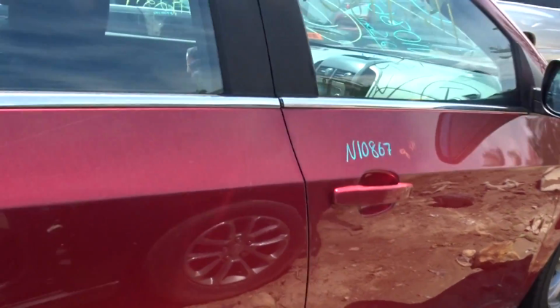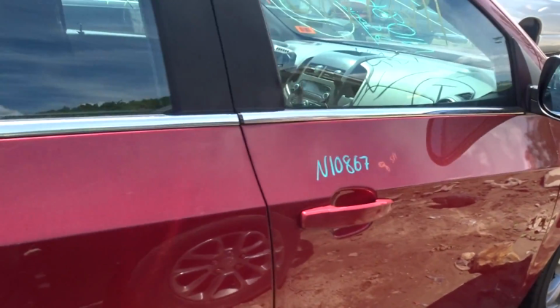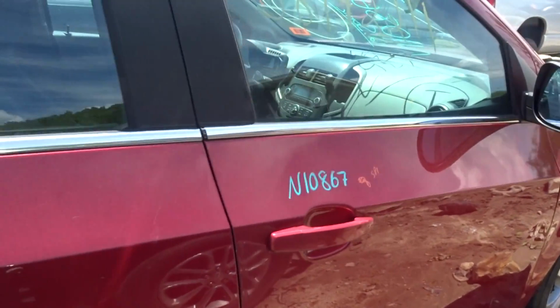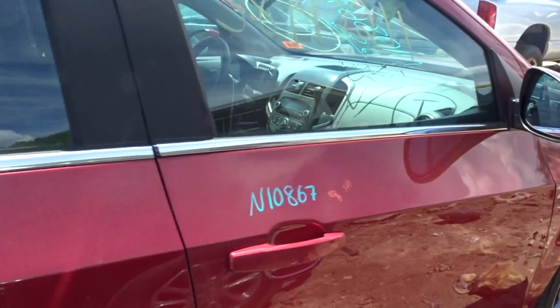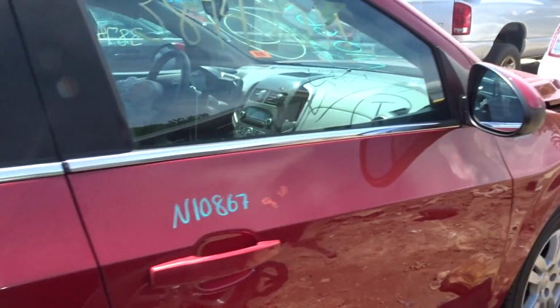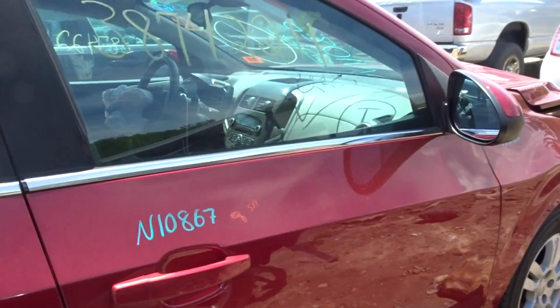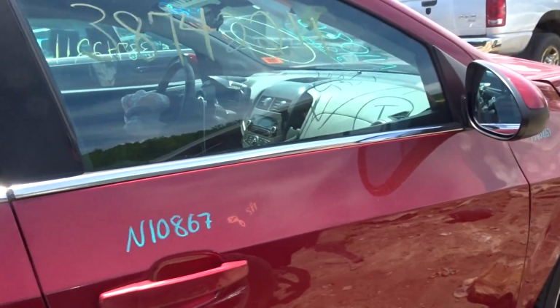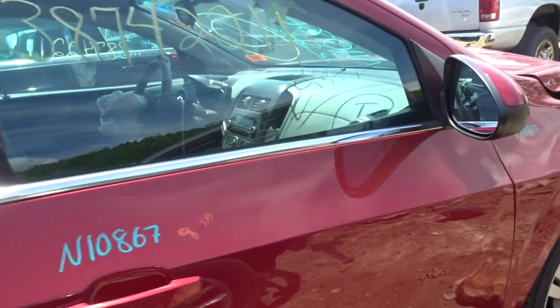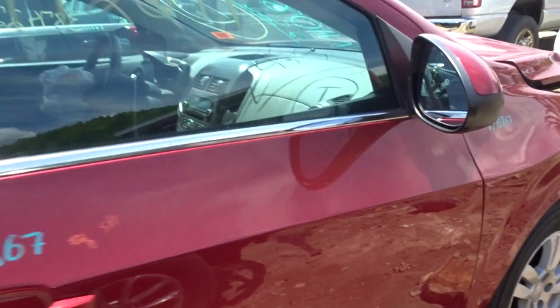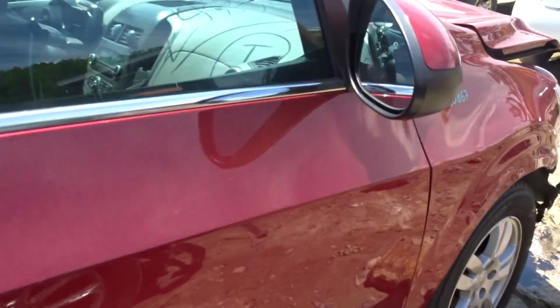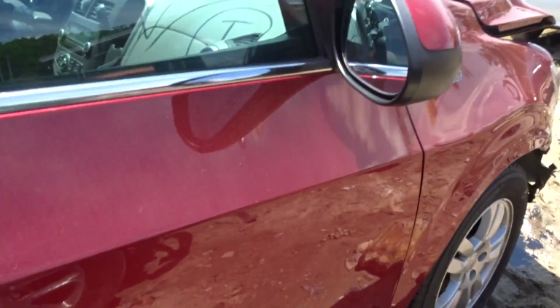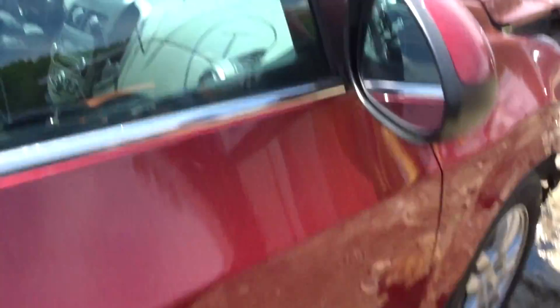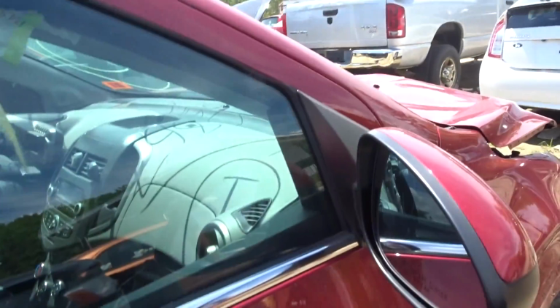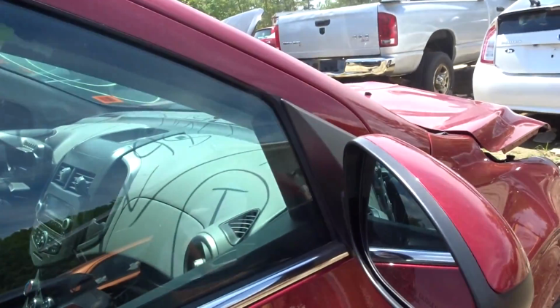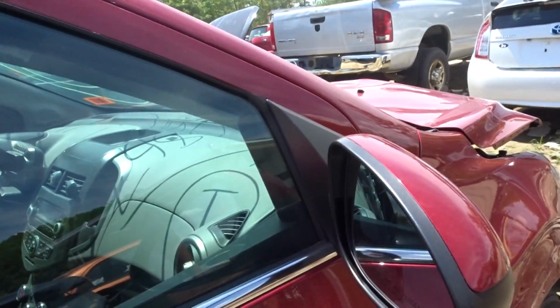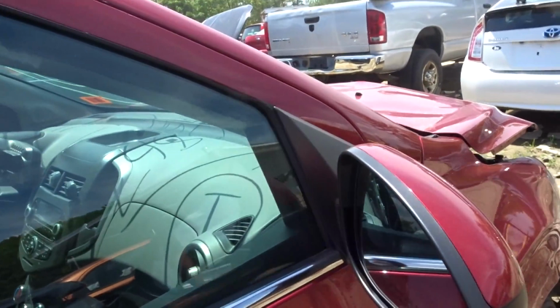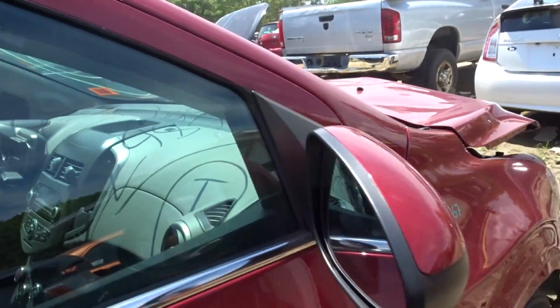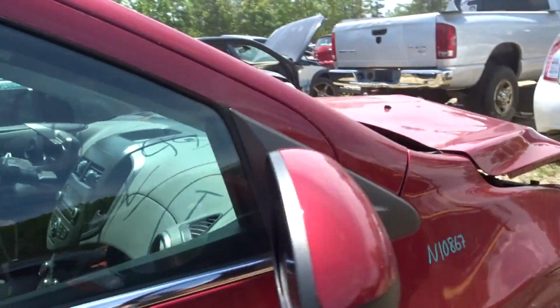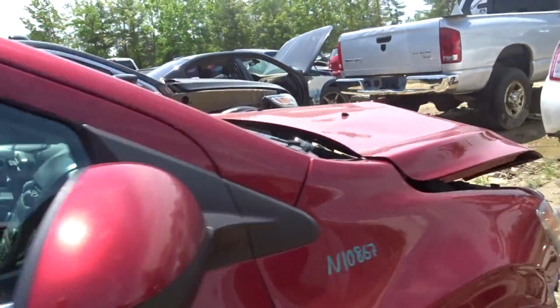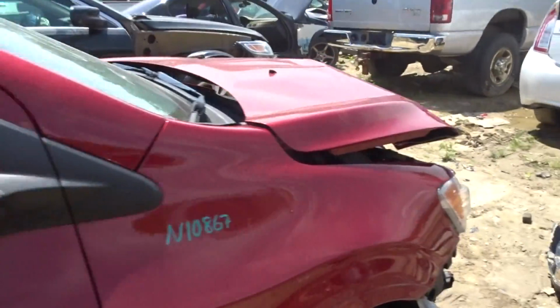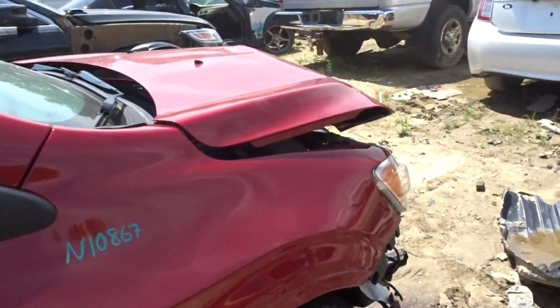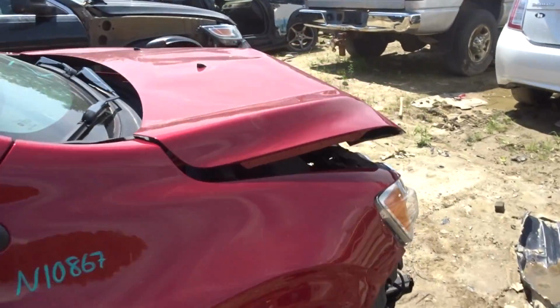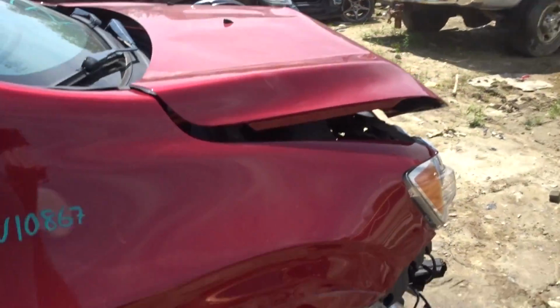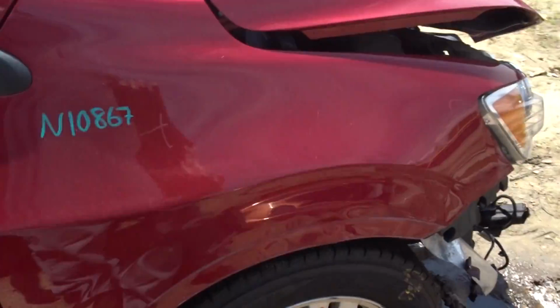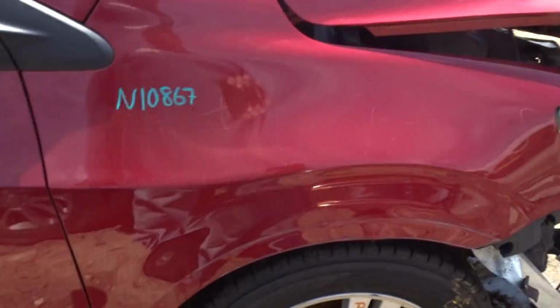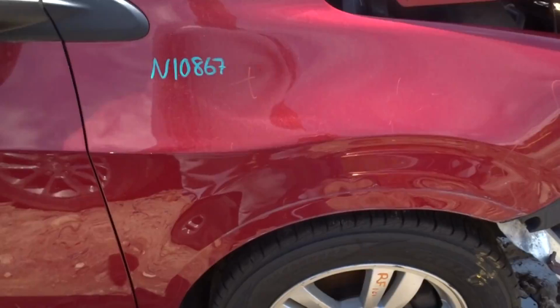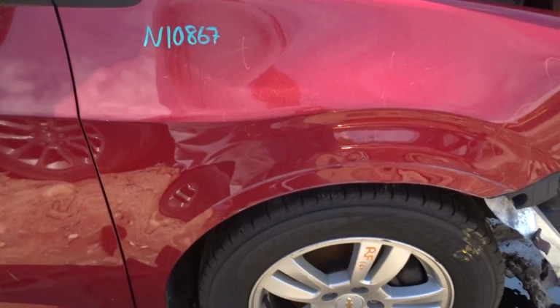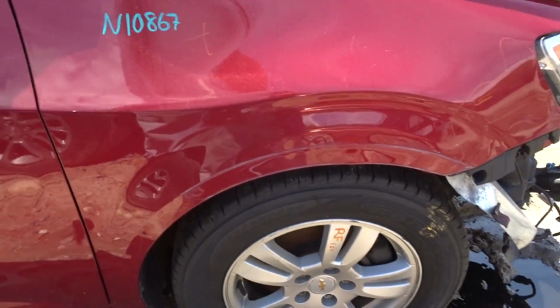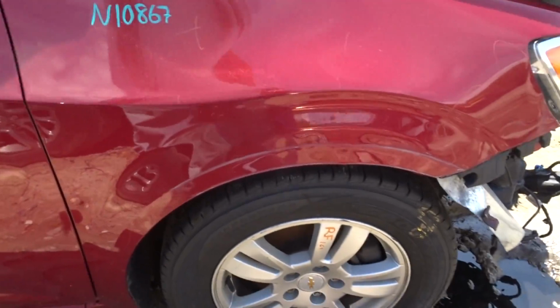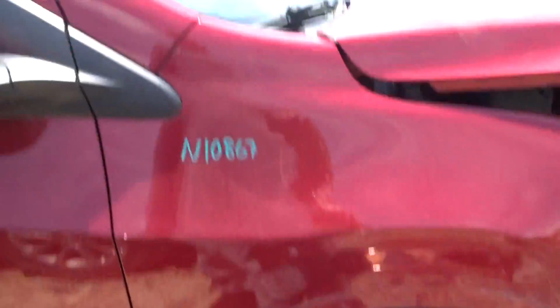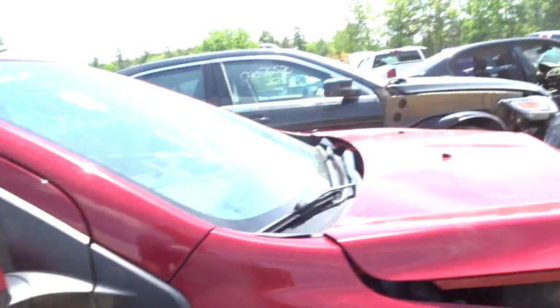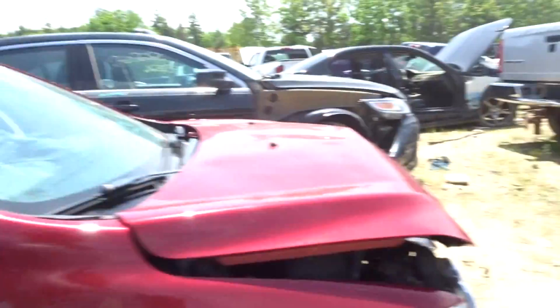Got a right front door with a couple of parking lot pings, got a right hand painted mirror, the front fender is no good, right front suspension complete.